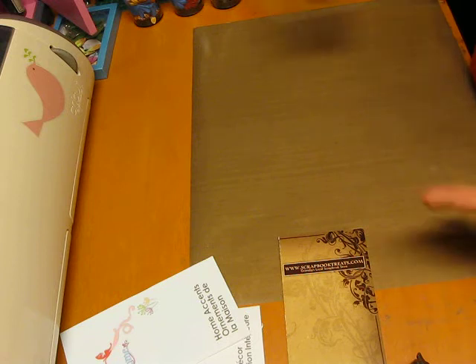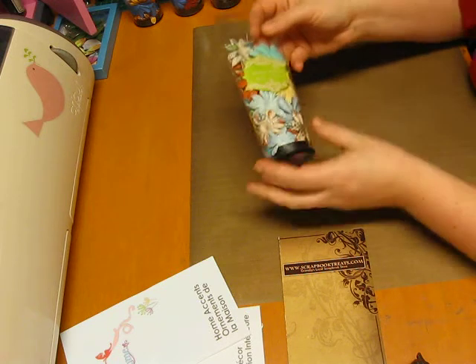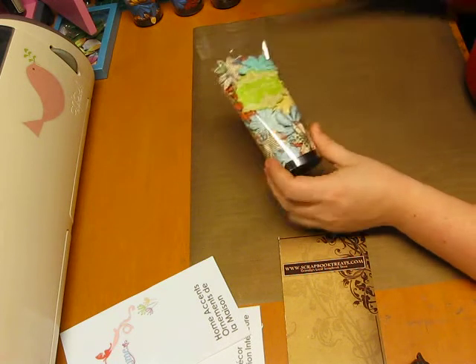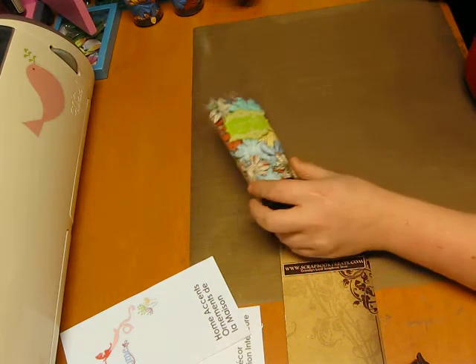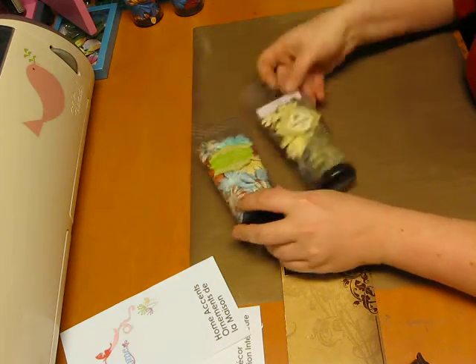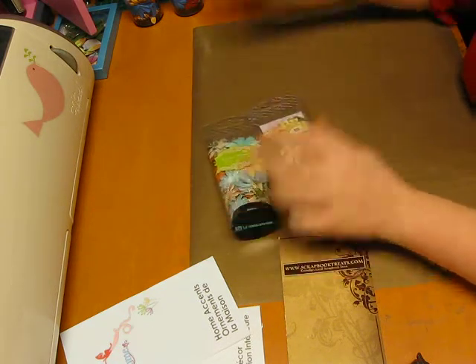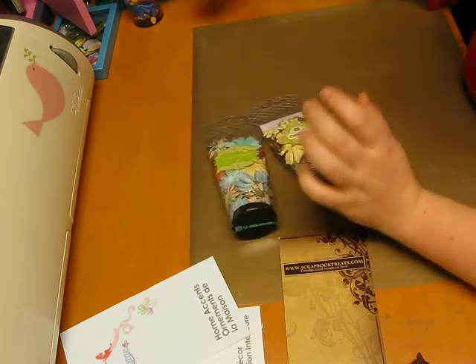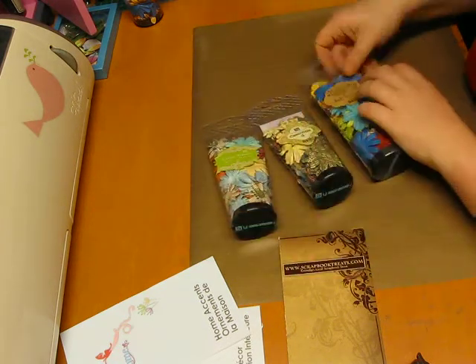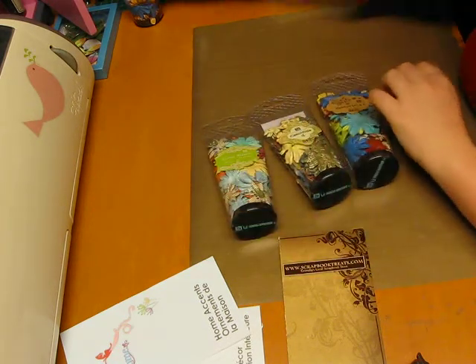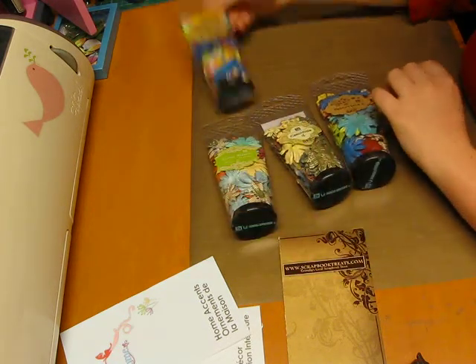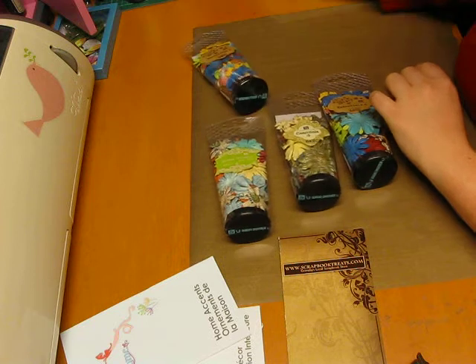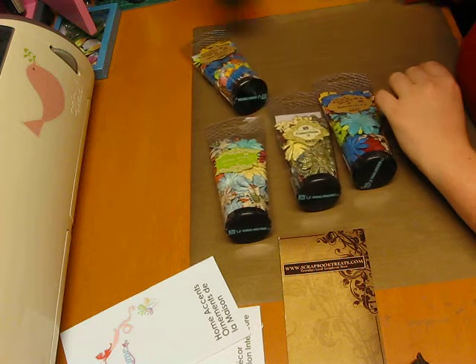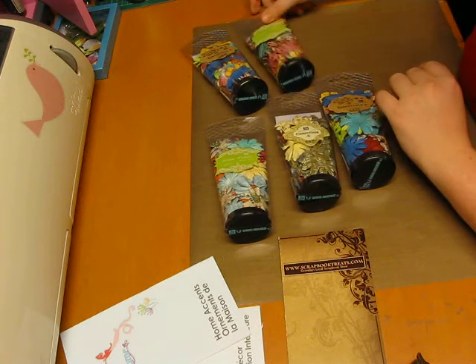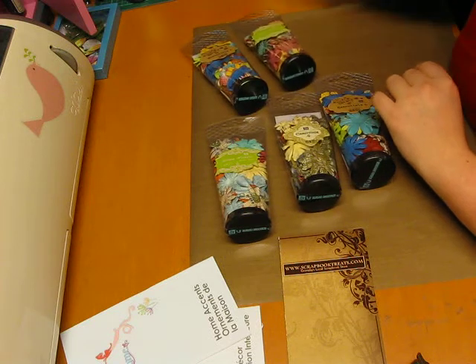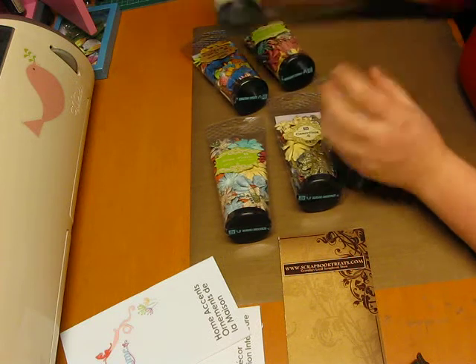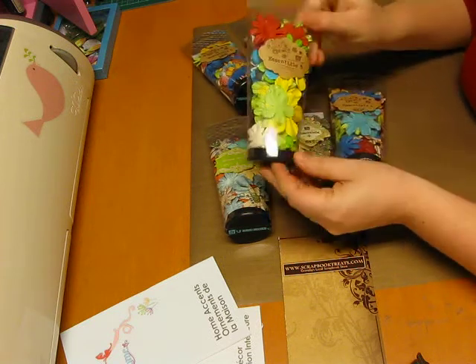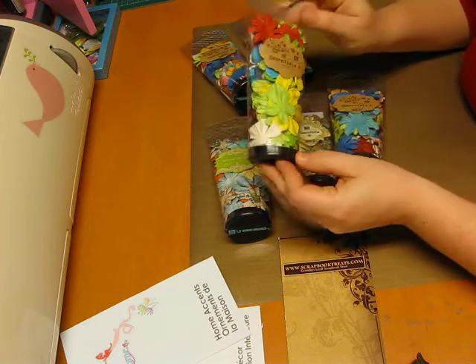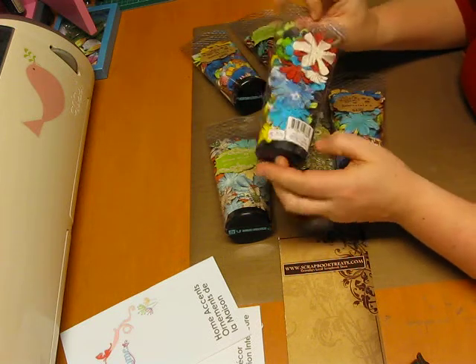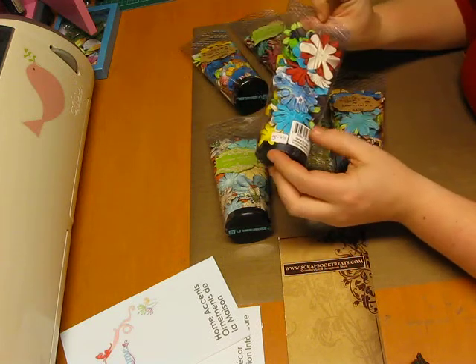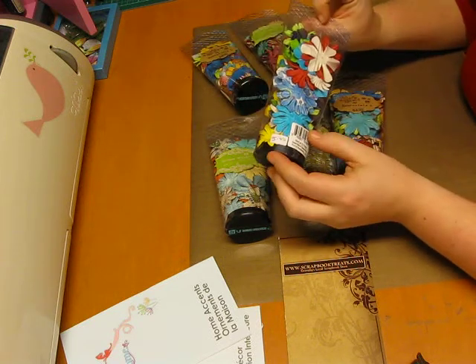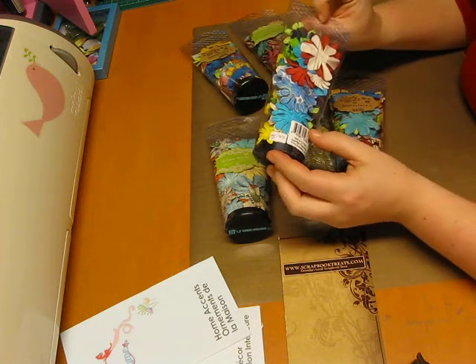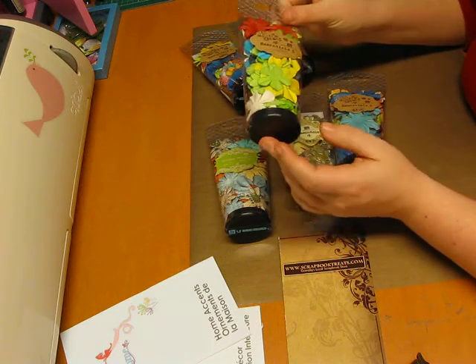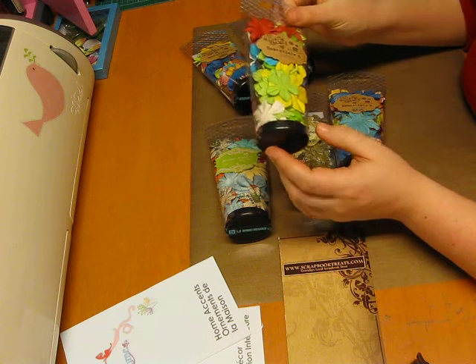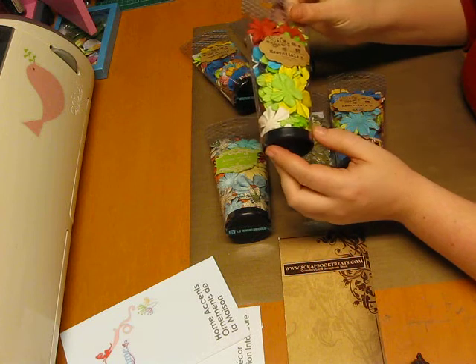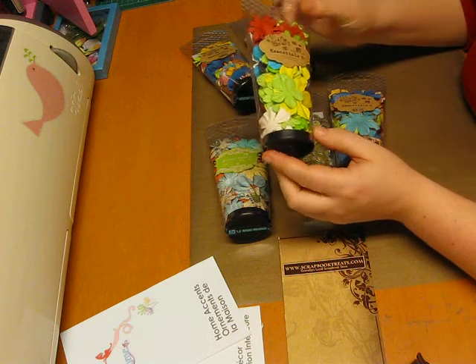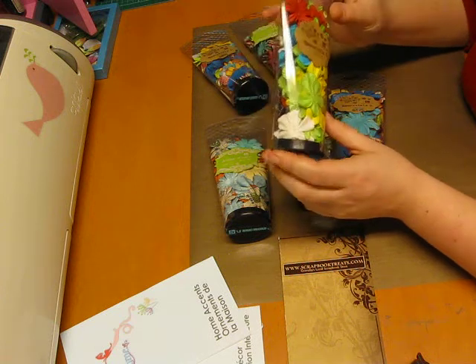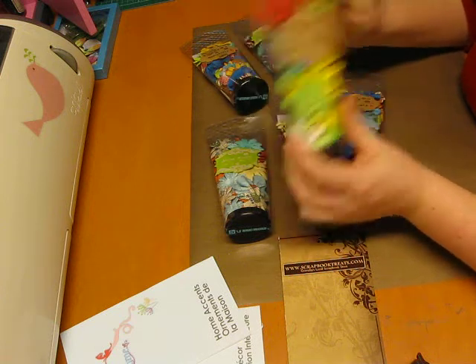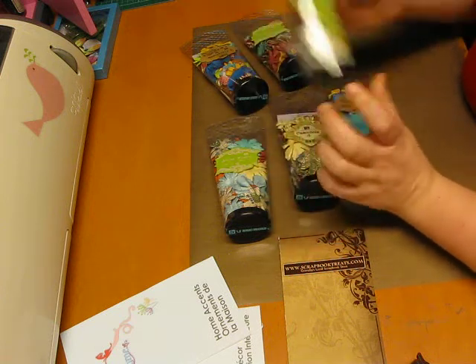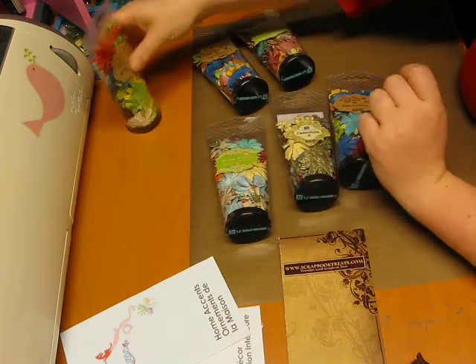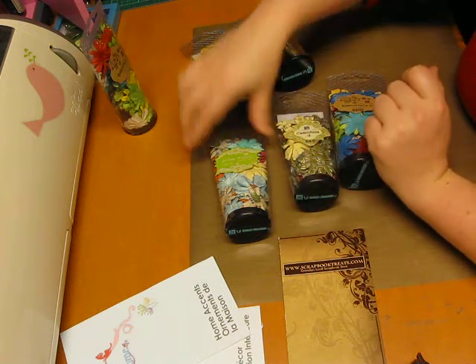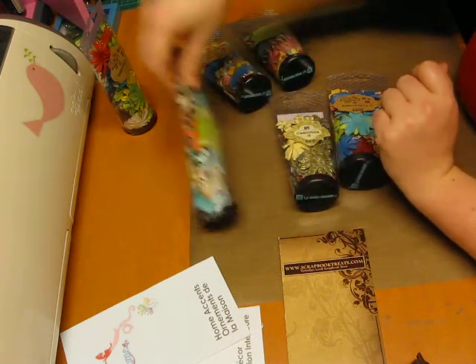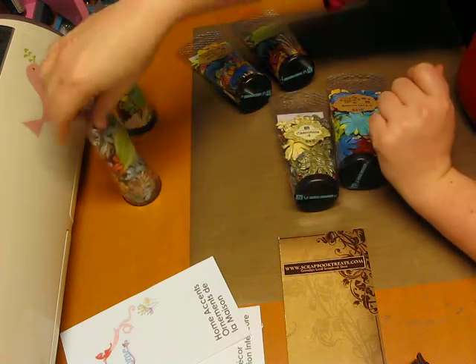I love her. I got all these flowers from there — all these Prima flowers, these essentials. I go through flowers like crazy, so those will probably be gone in about two months.